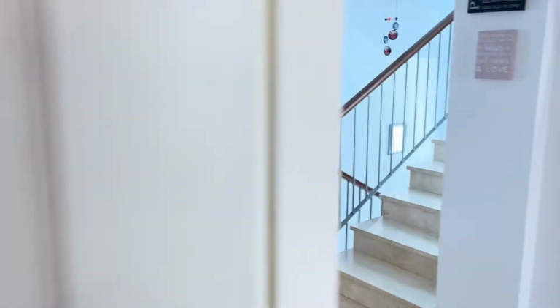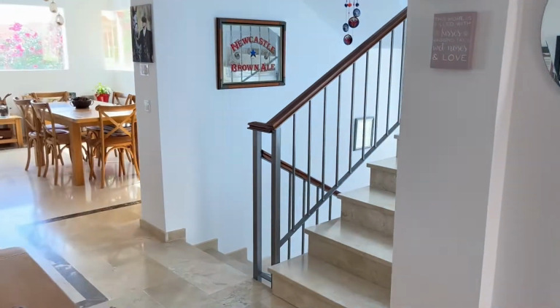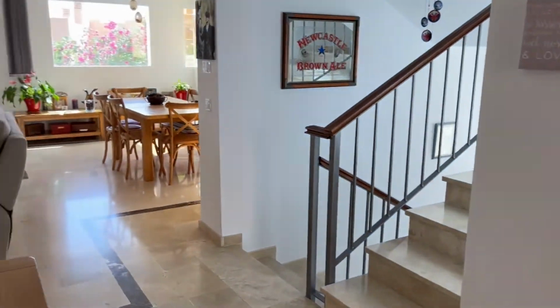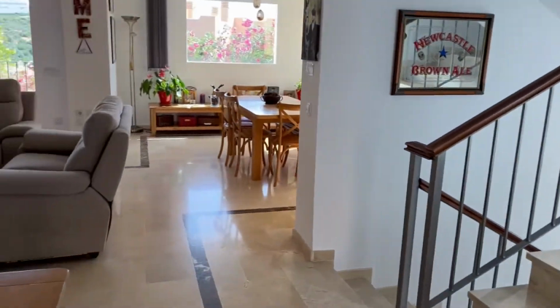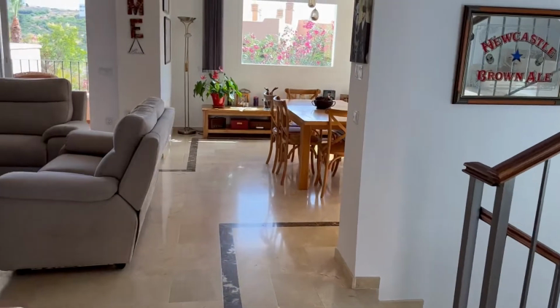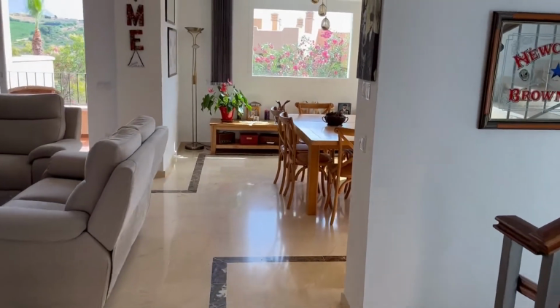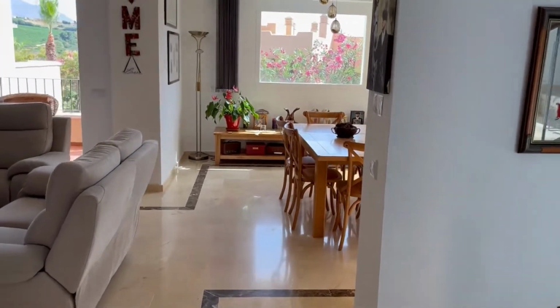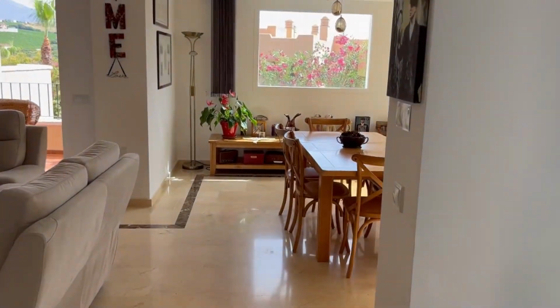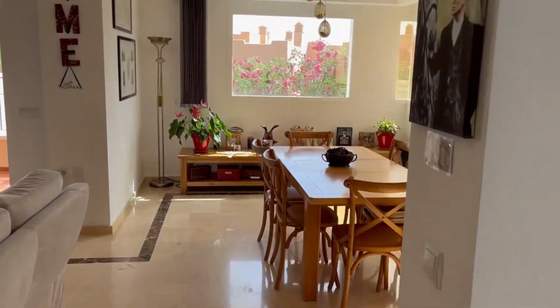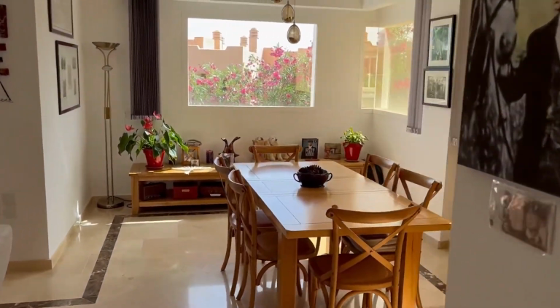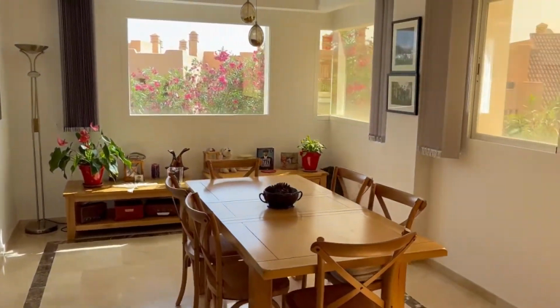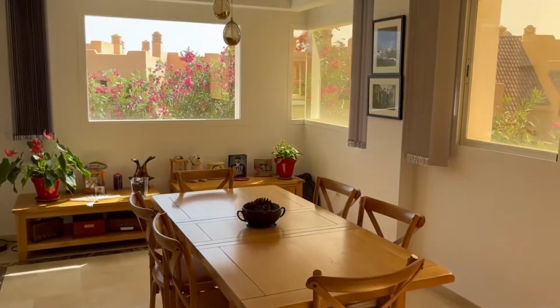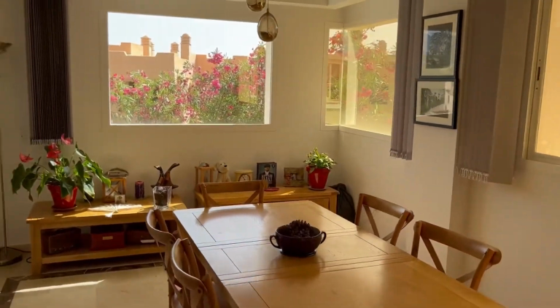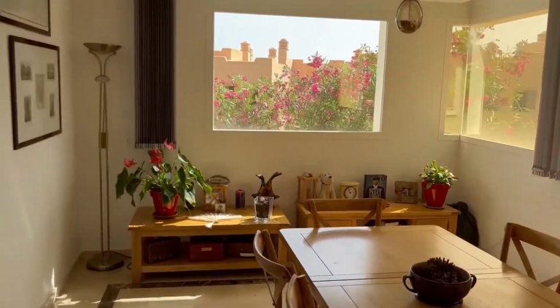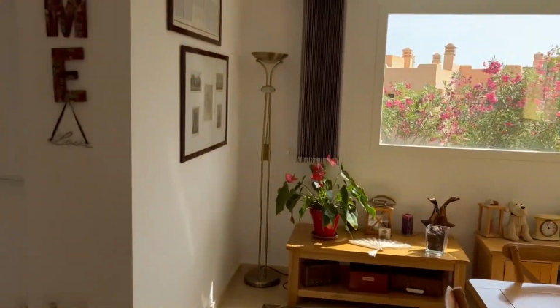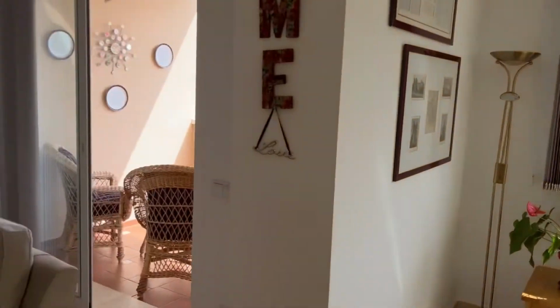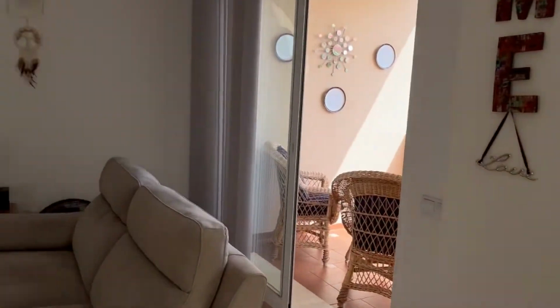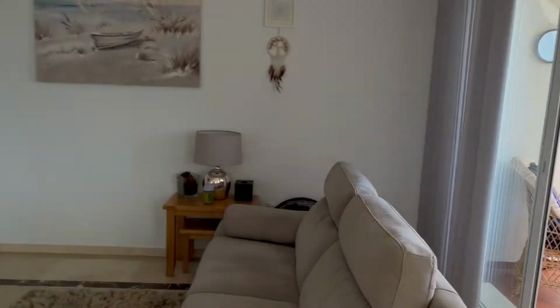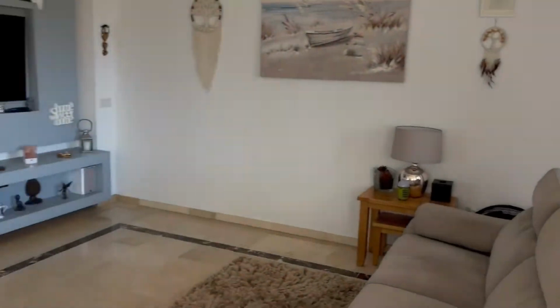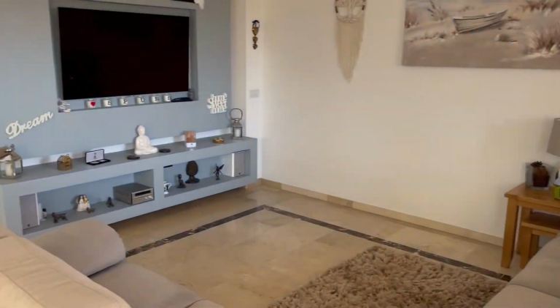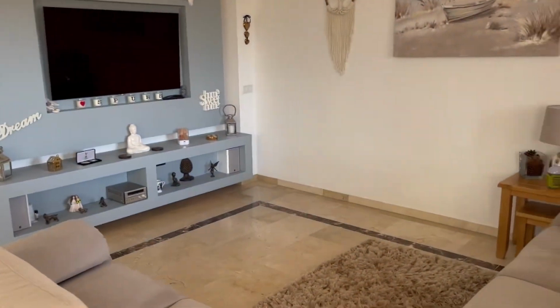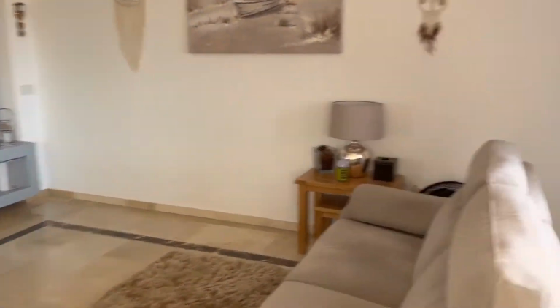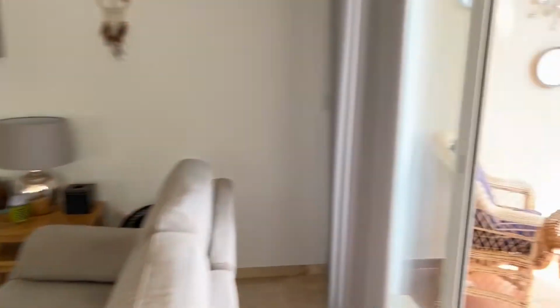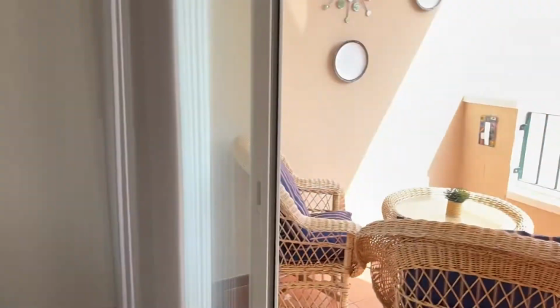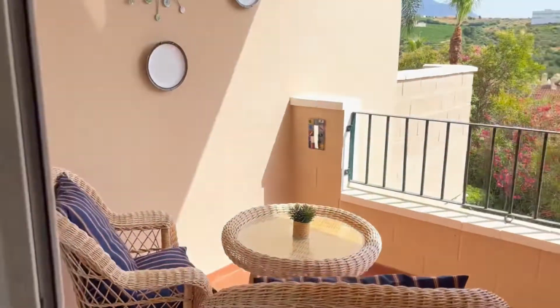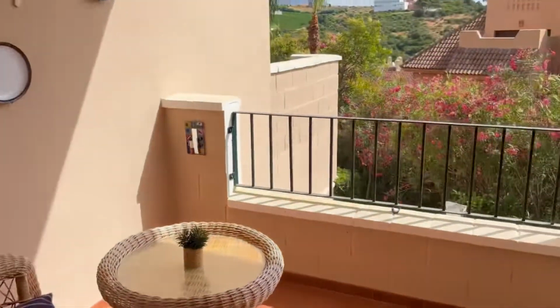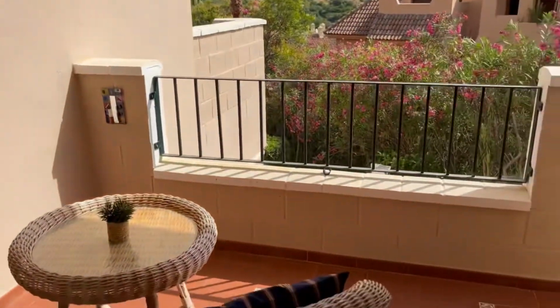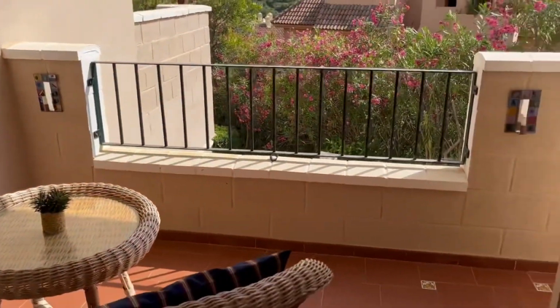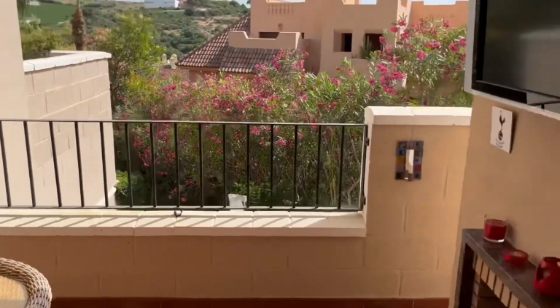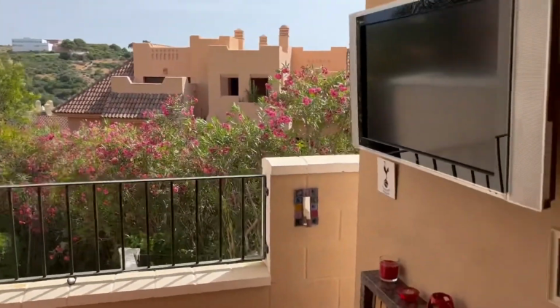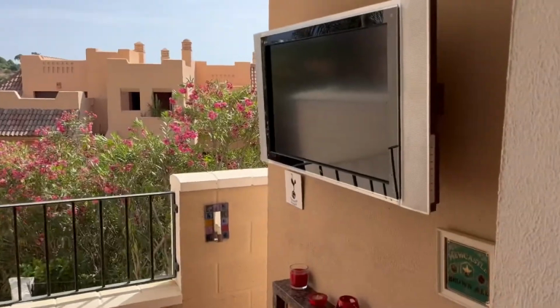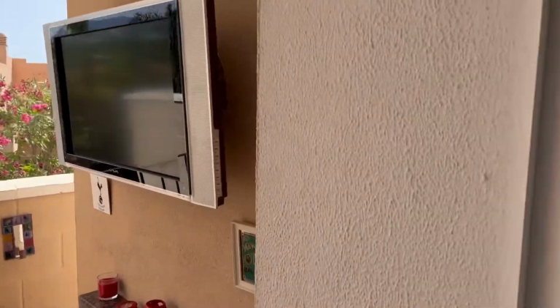This is the main living area, so really big space with lots of natural light flooding in. If I turn around, here we have a balcony — they've even got a TV on the balcony.